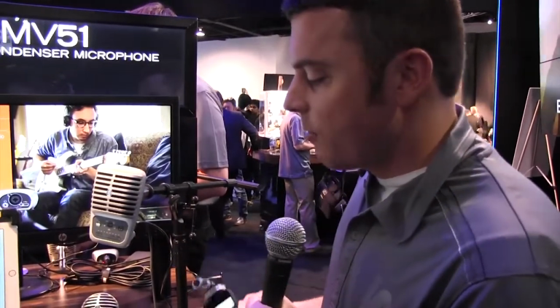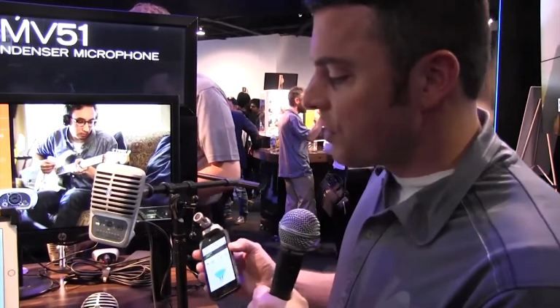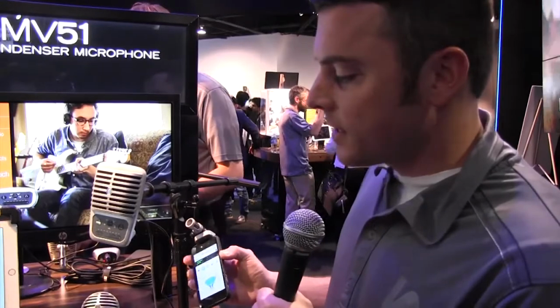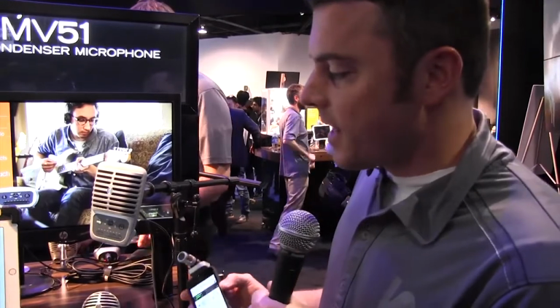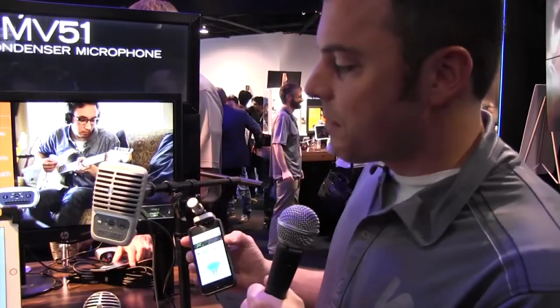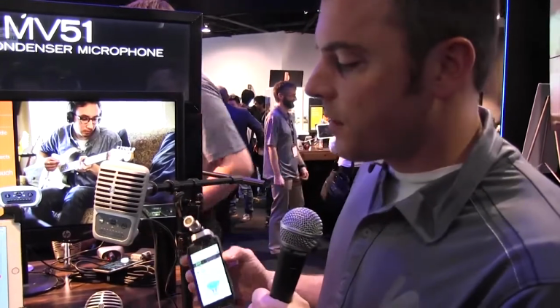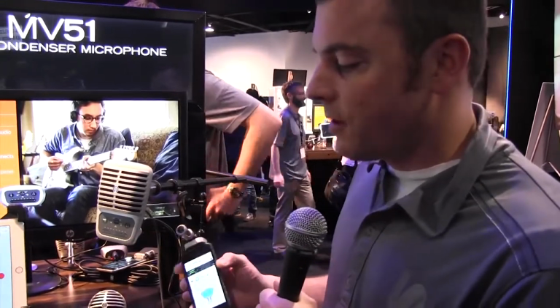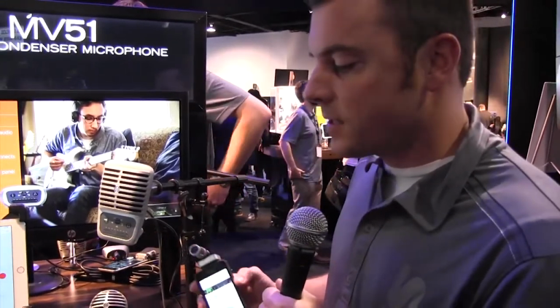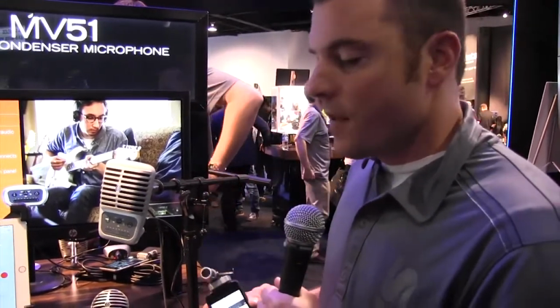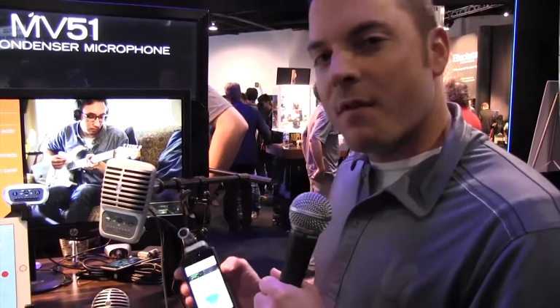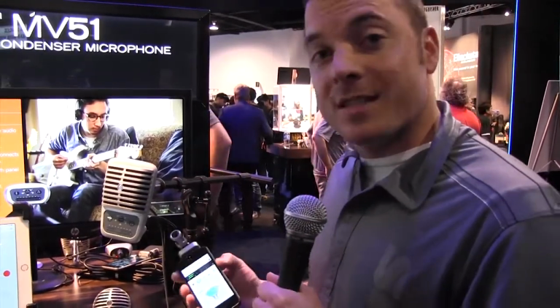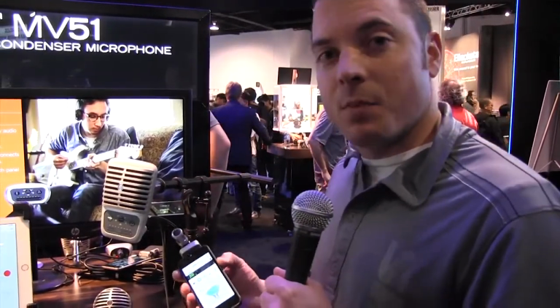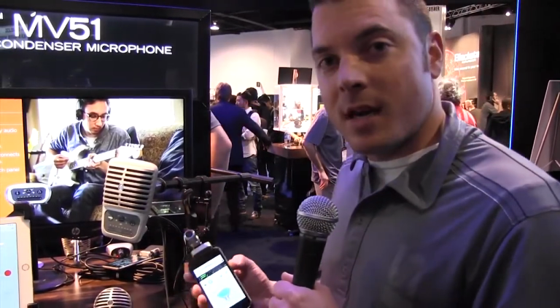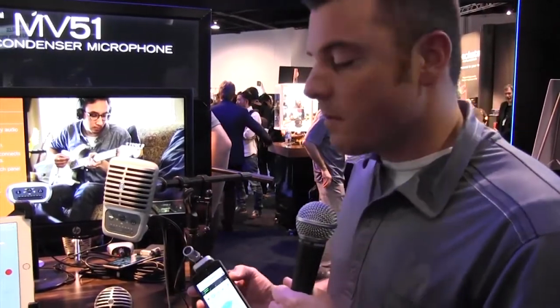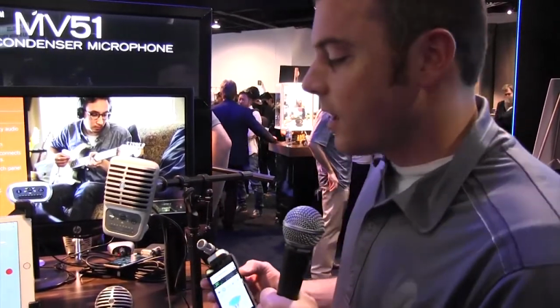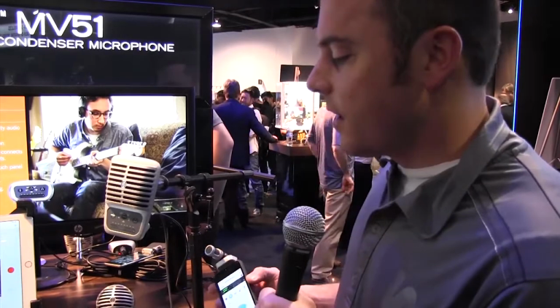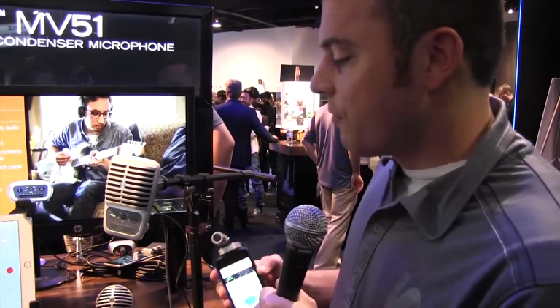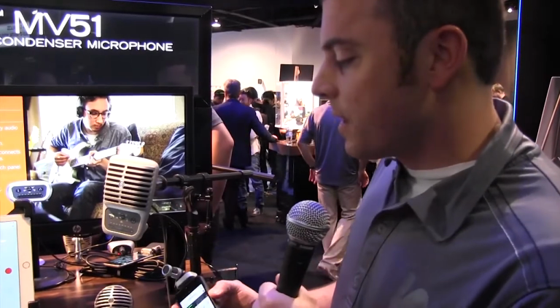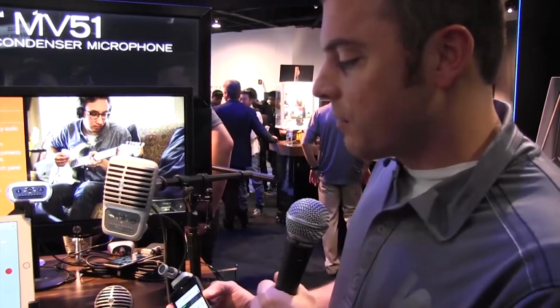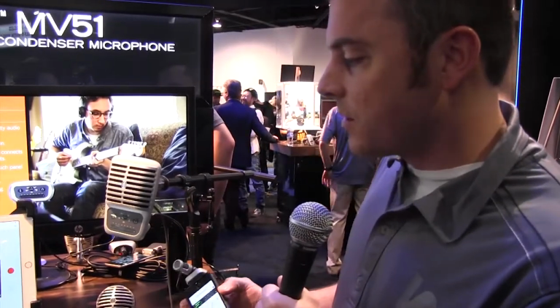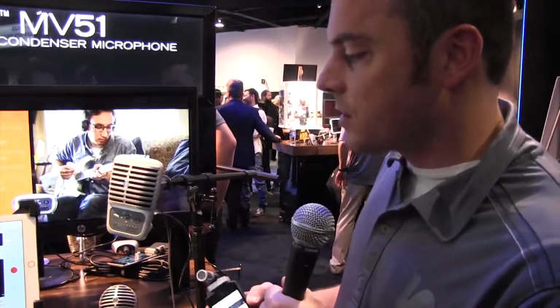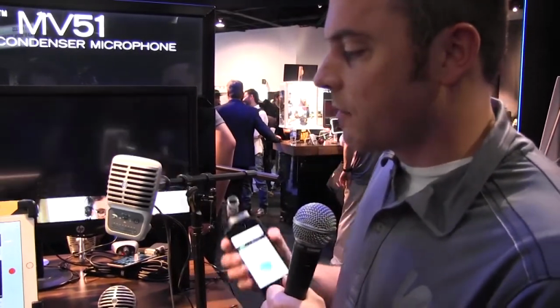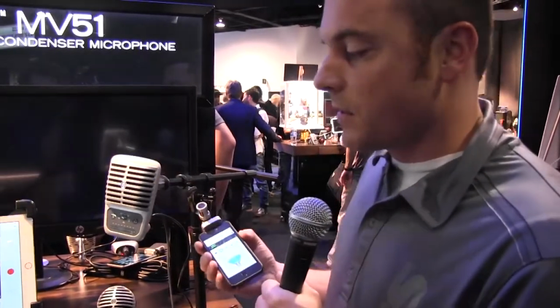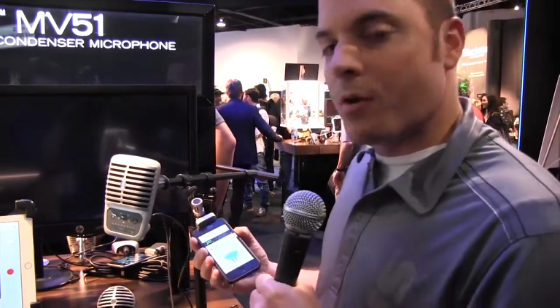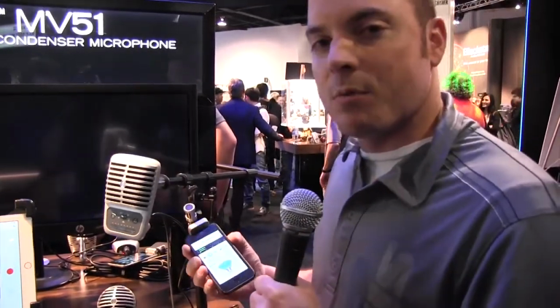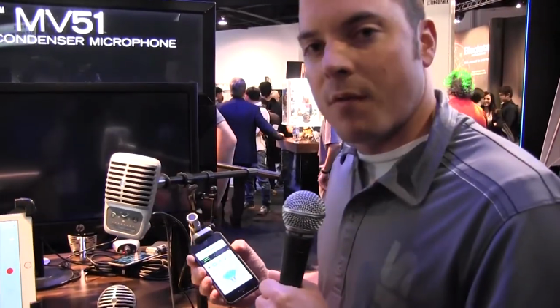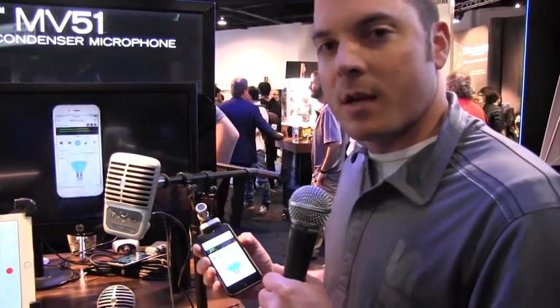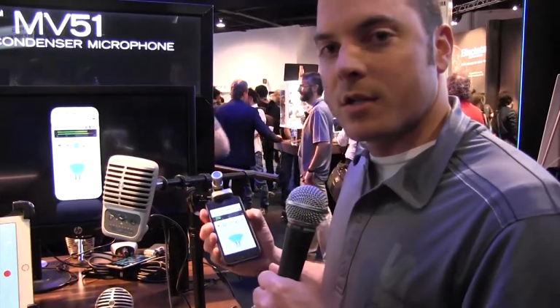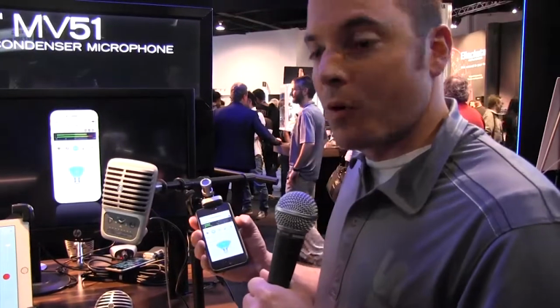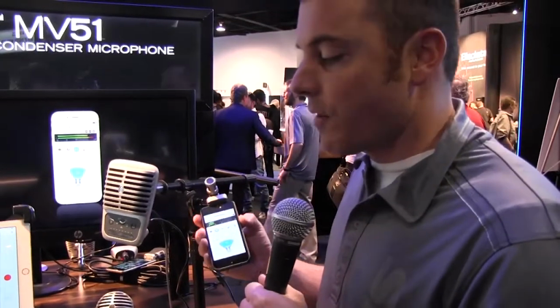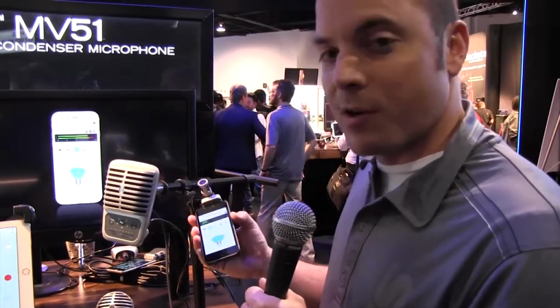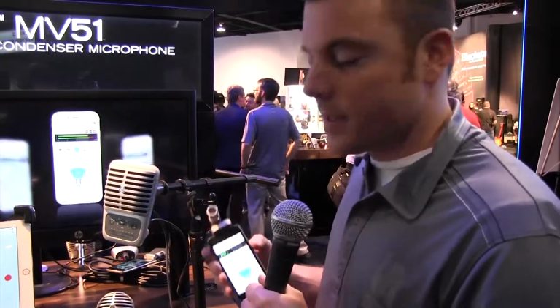We've got four new products in the line — three microphones and an interface. They all have advanced DSP inside of them, really great metal construction, and they can record up to 24-bit, 48 kHz right into your iDevice.